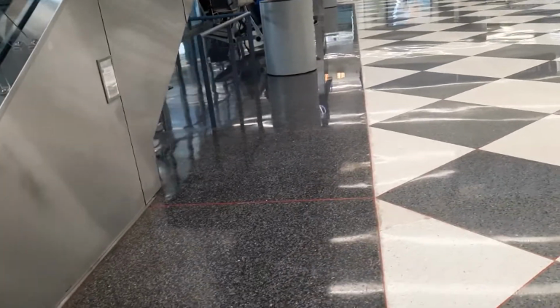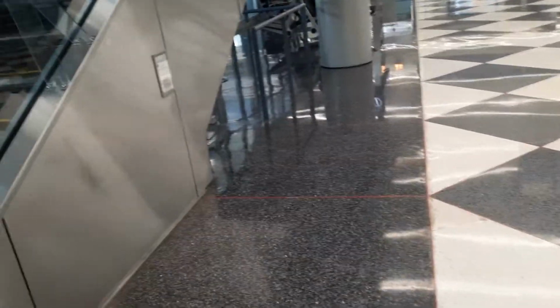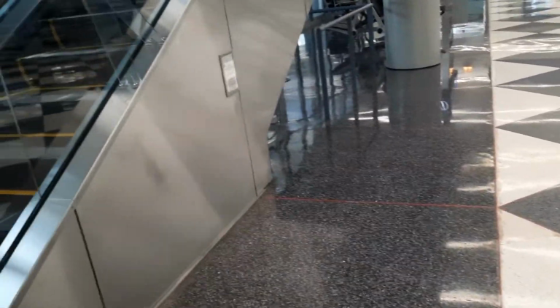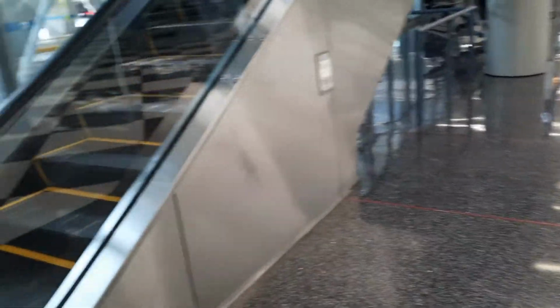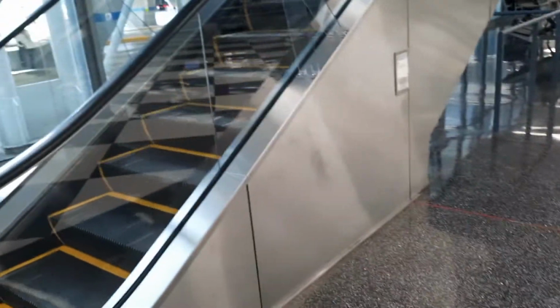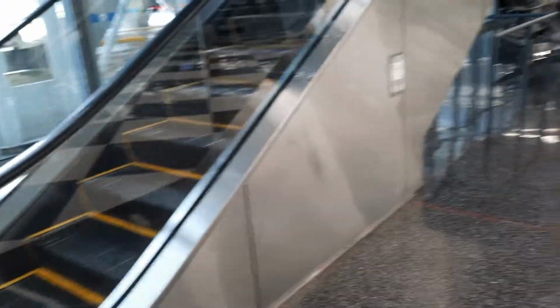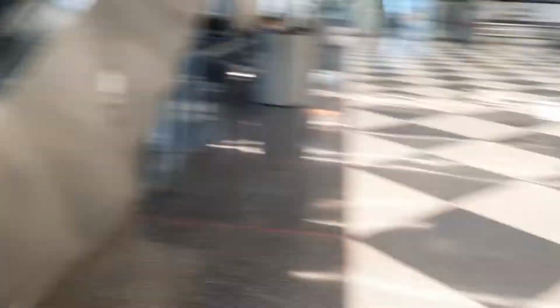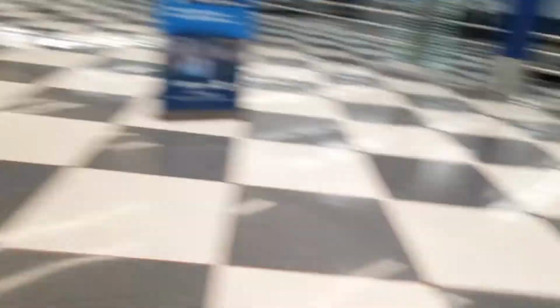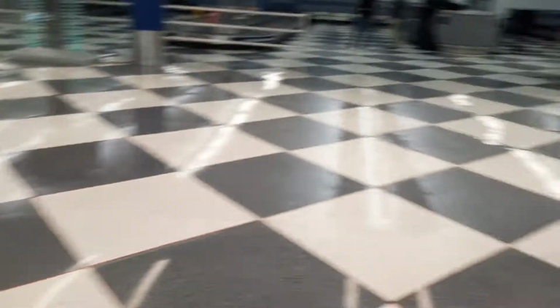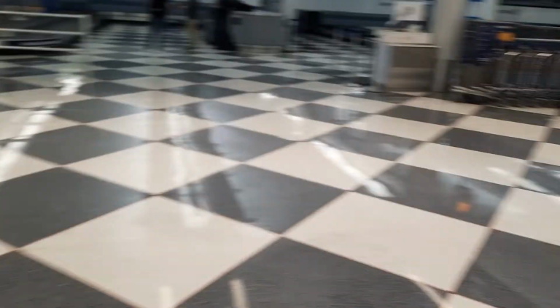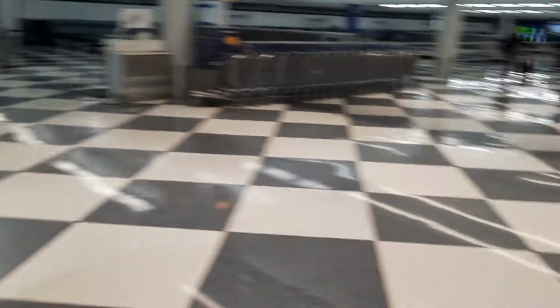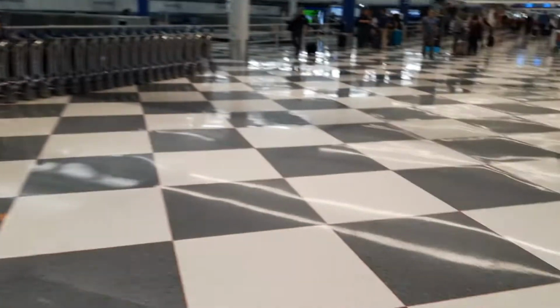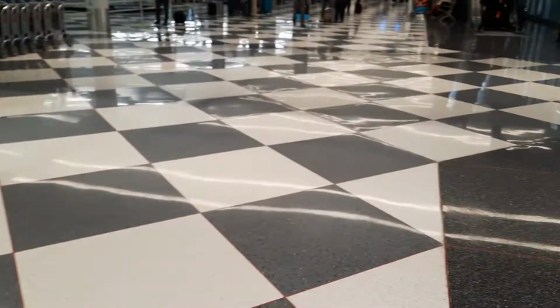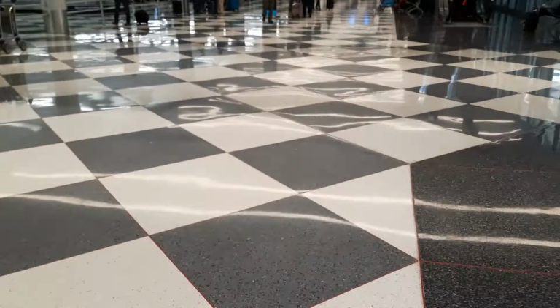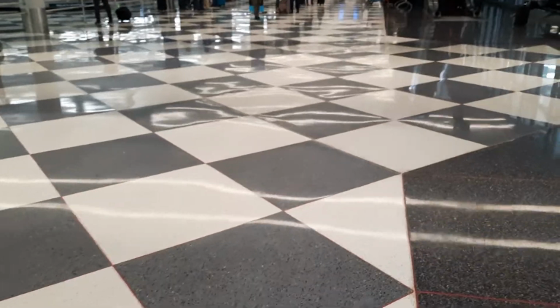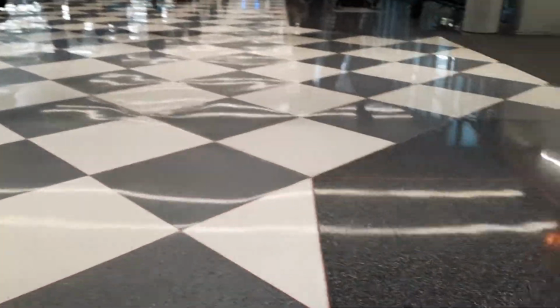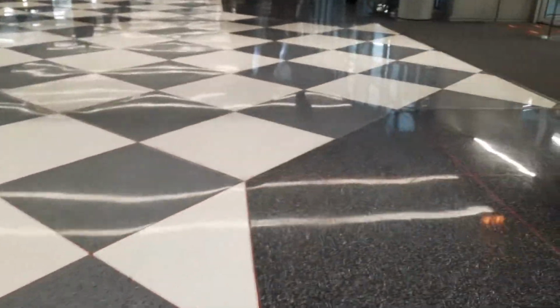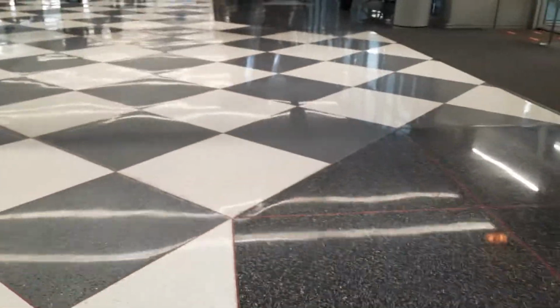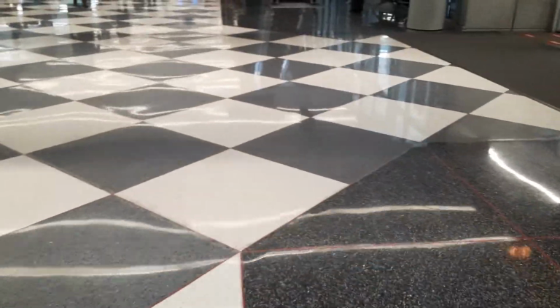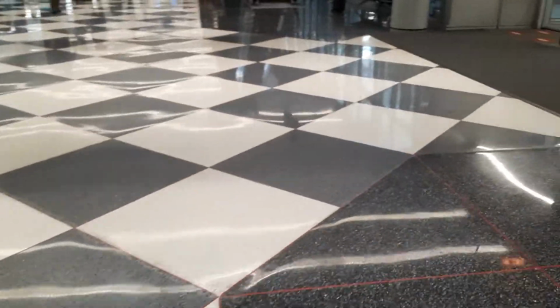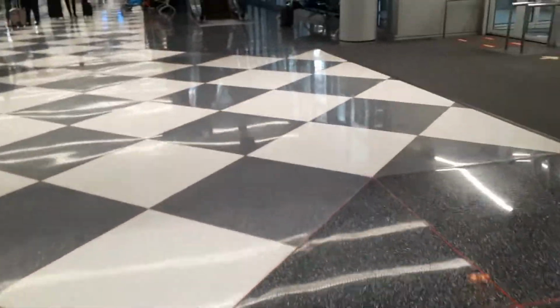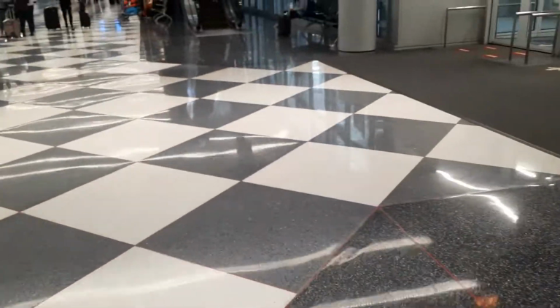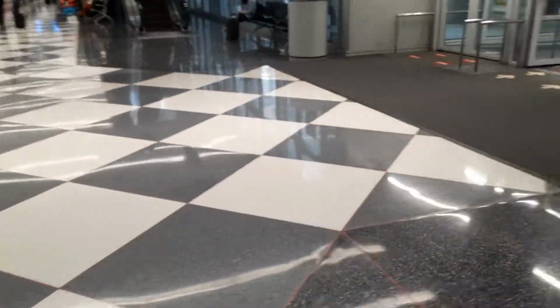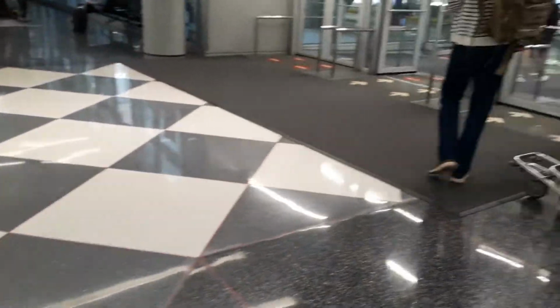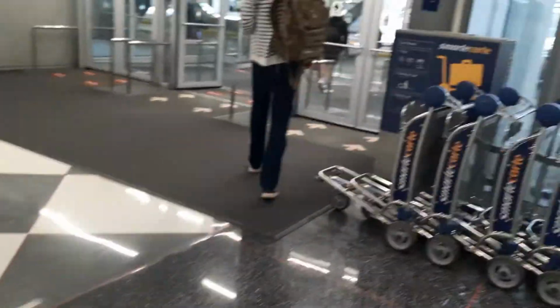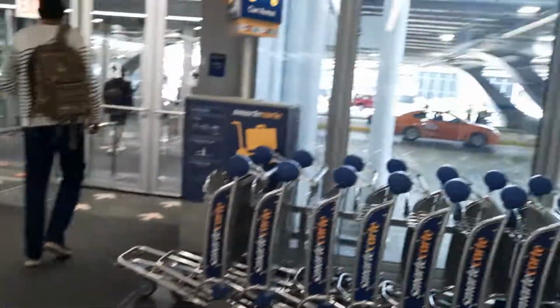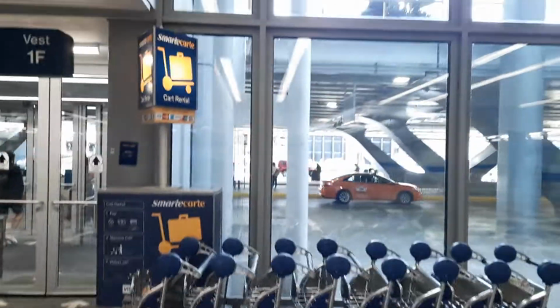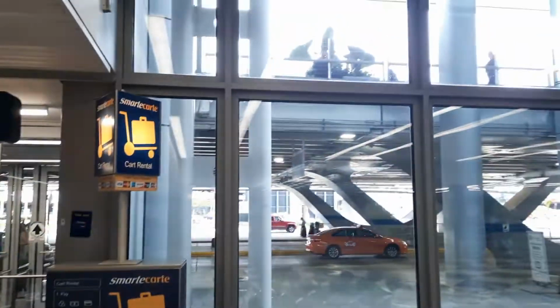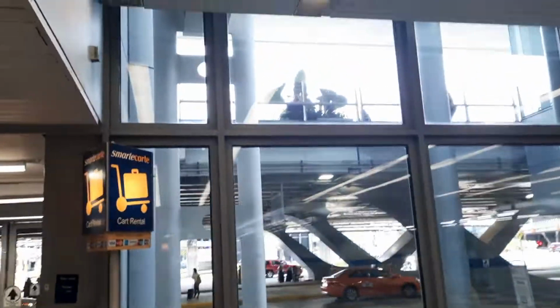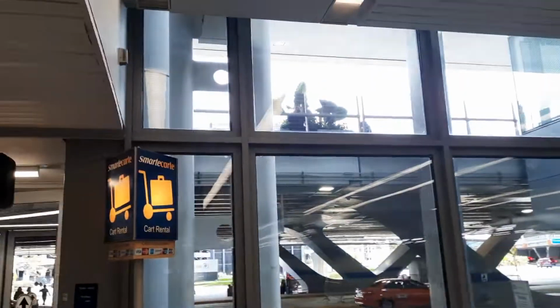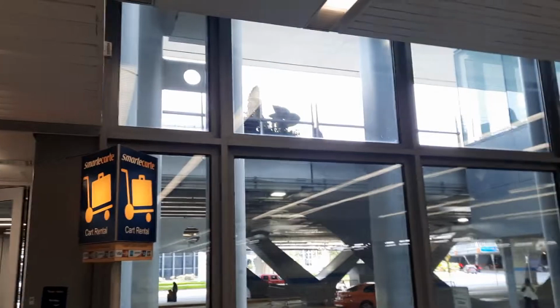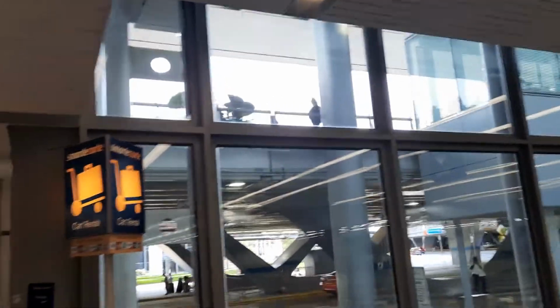I can't find the other escalator. Oh, that goes down. And there it goes. And there's that one.